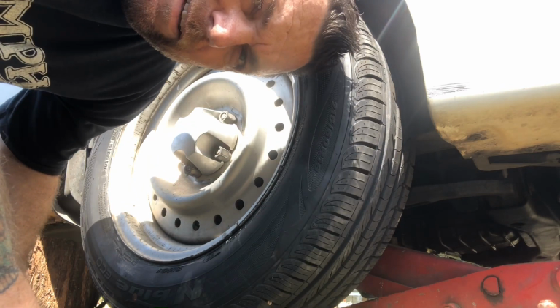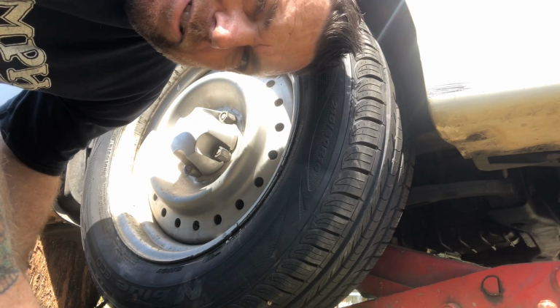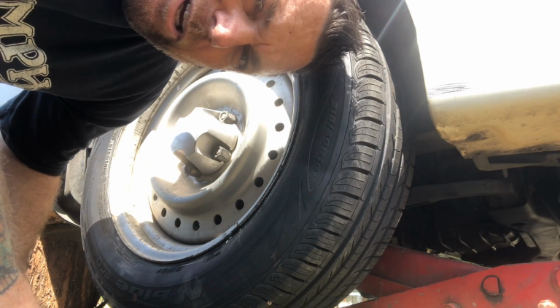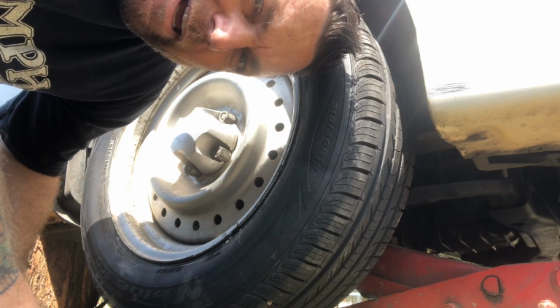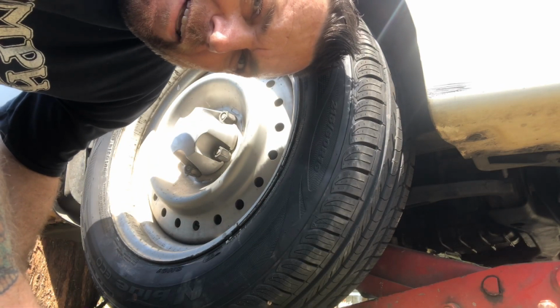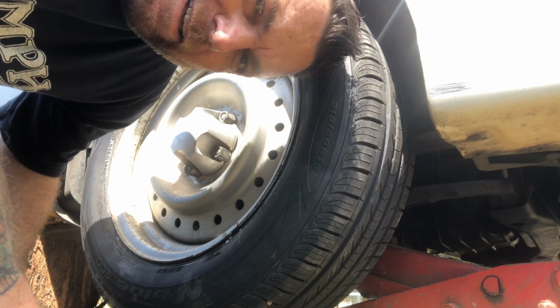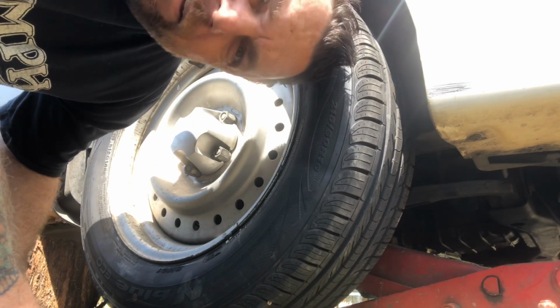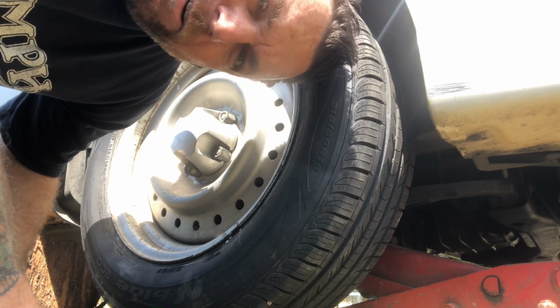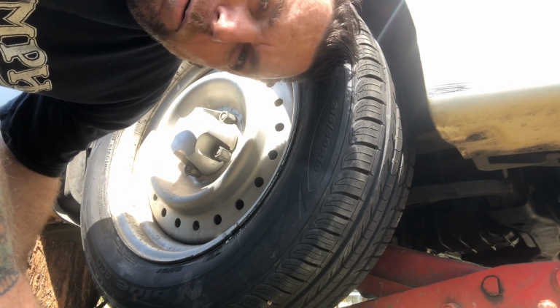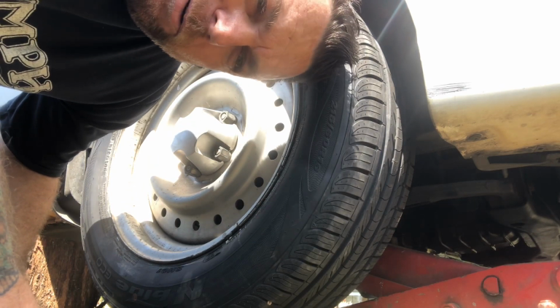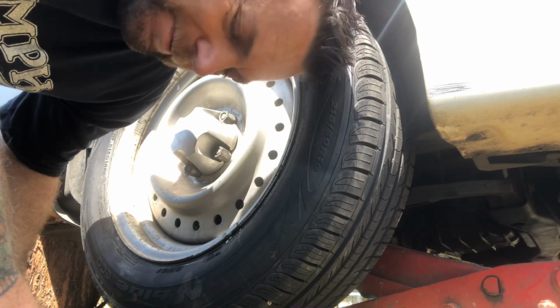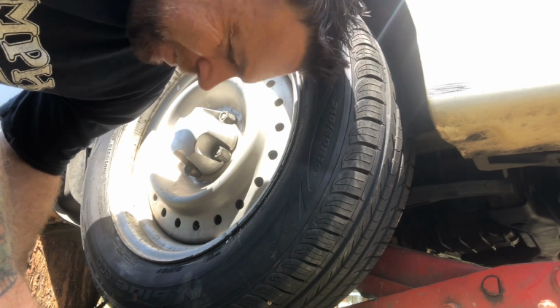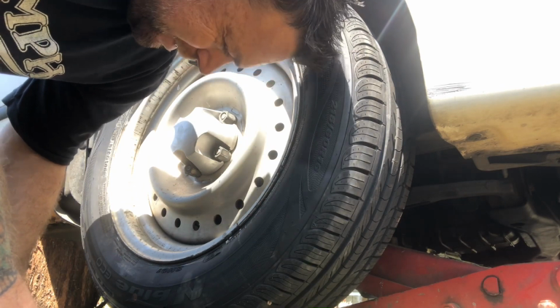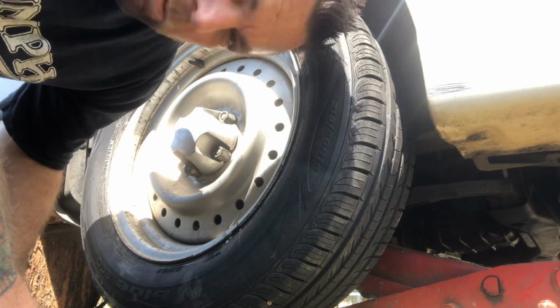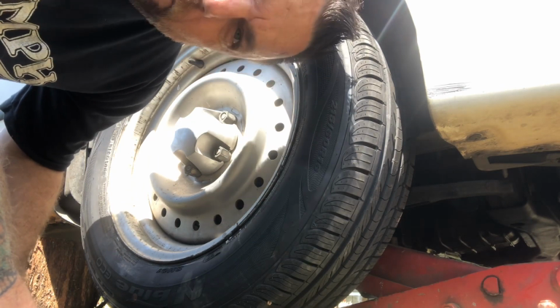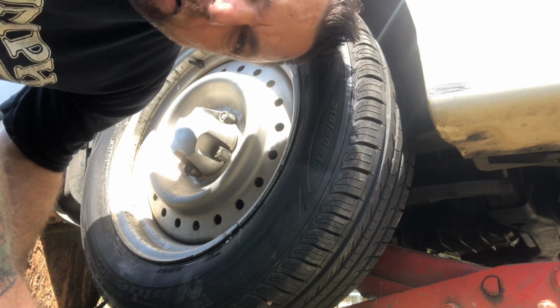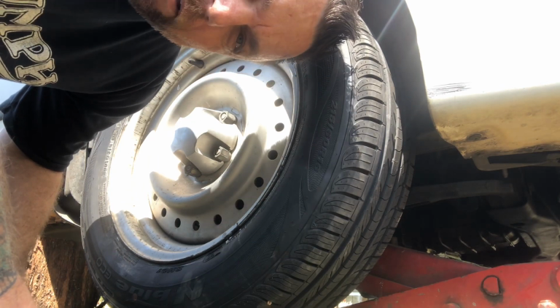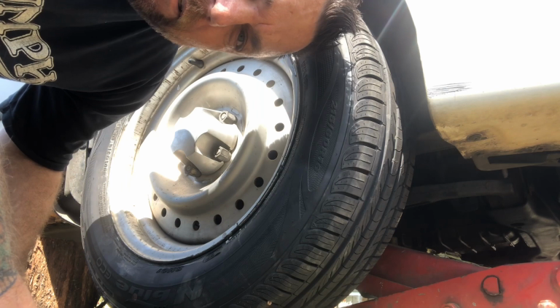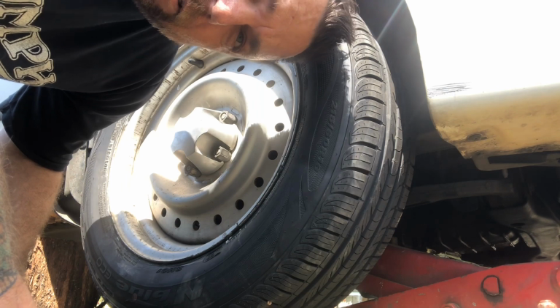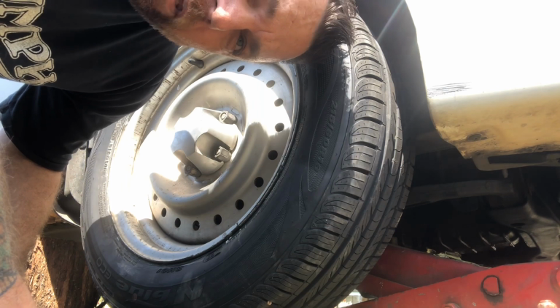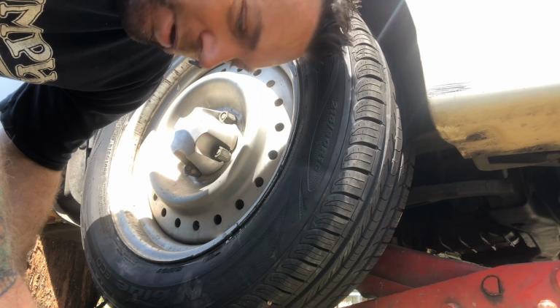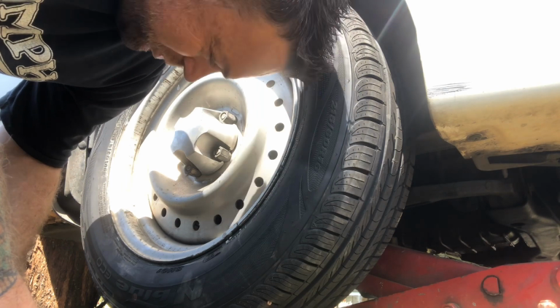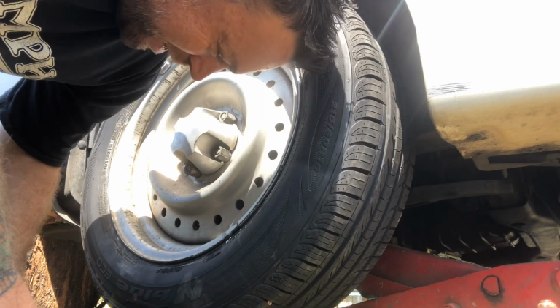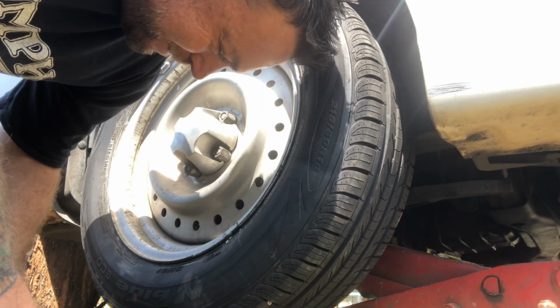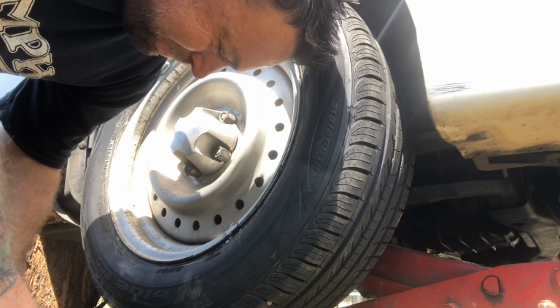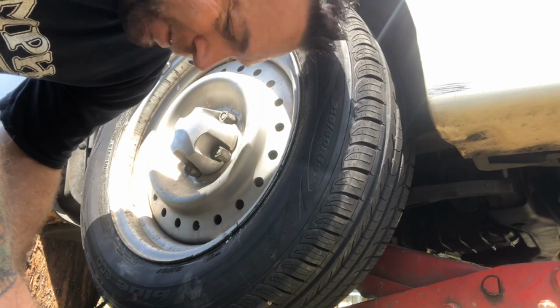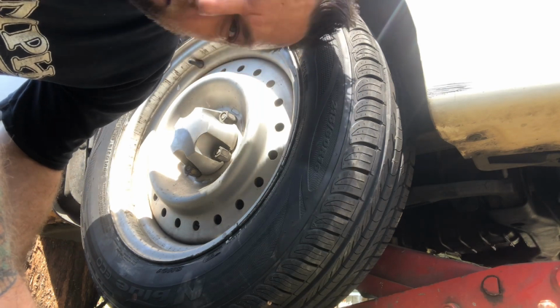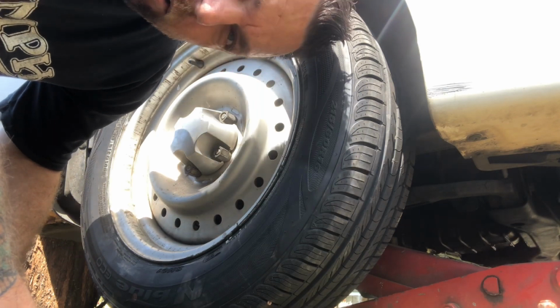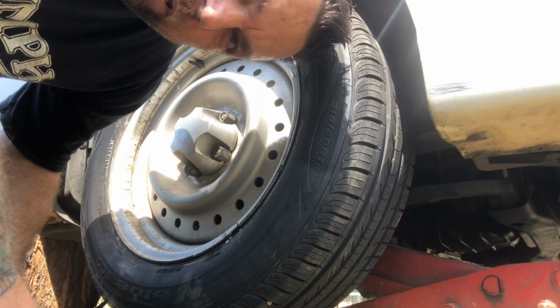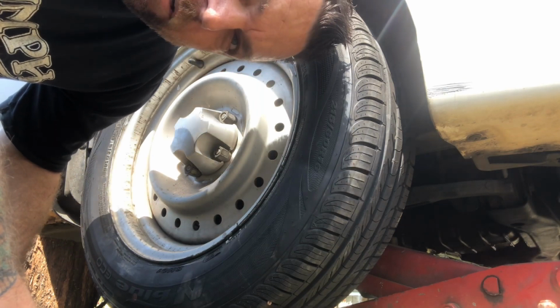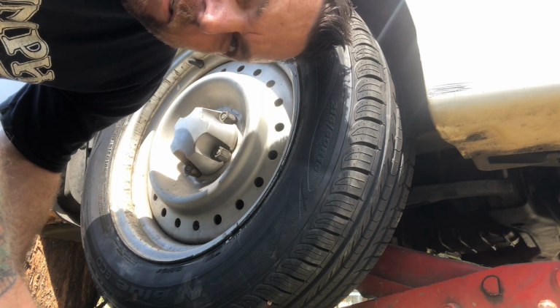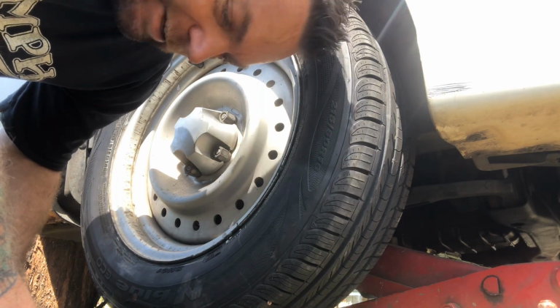Just to show you I know what I'm doing when it comes to rattle guns — this is what the young blokes should have done. I'll show you how easy it is to undo.